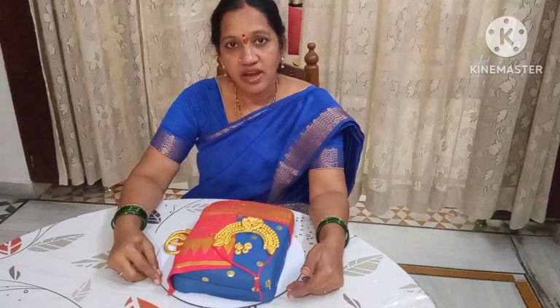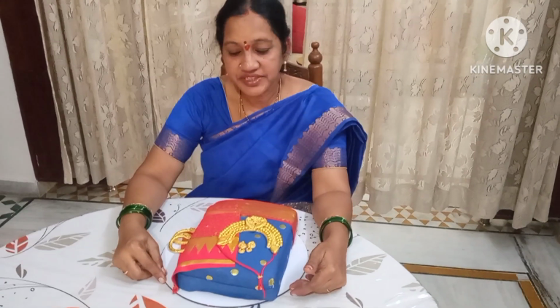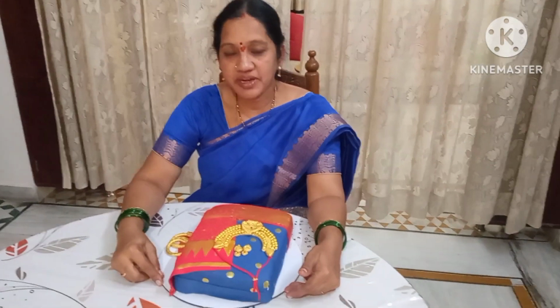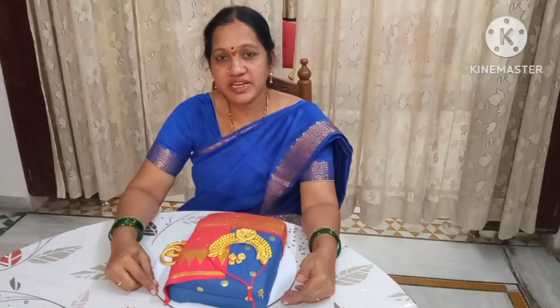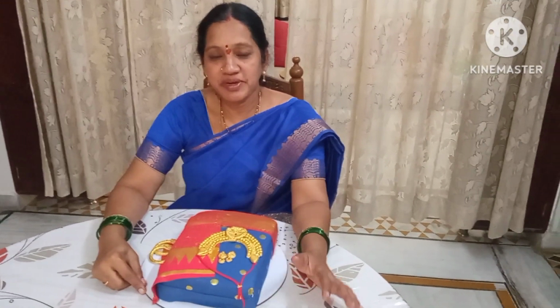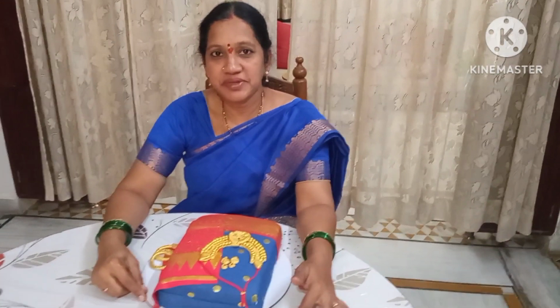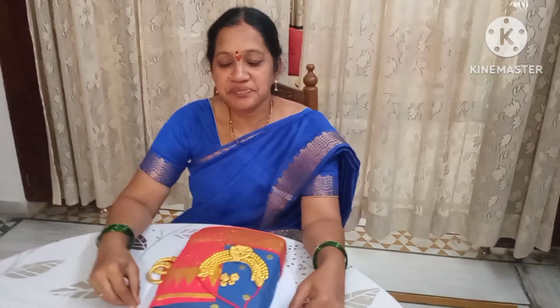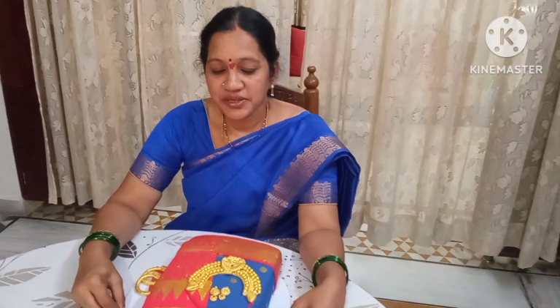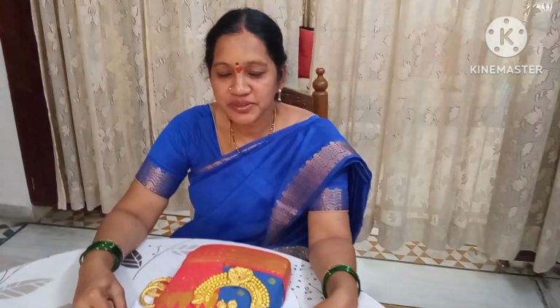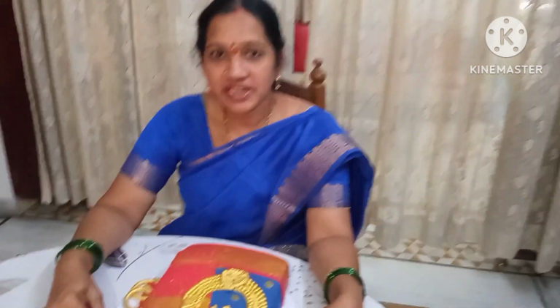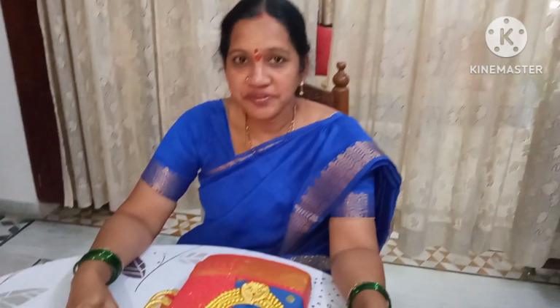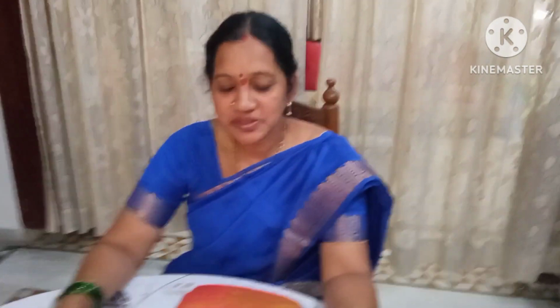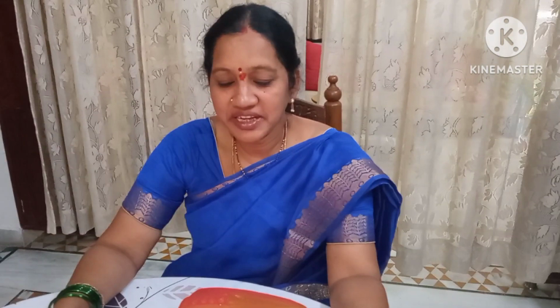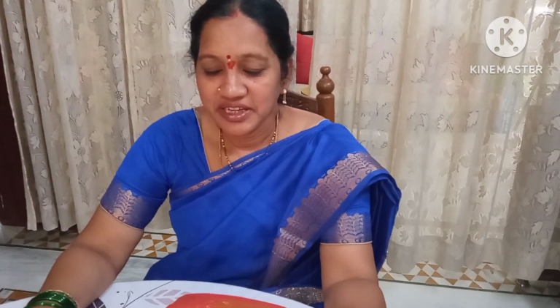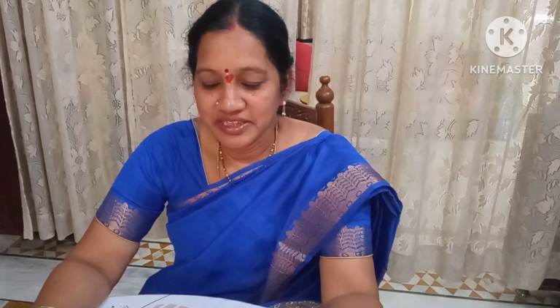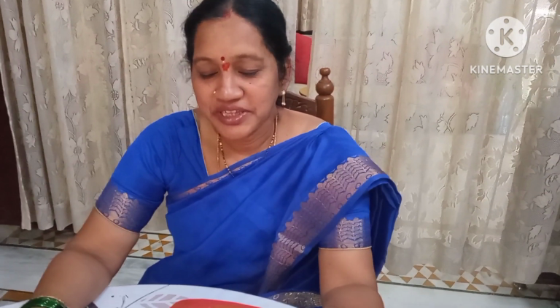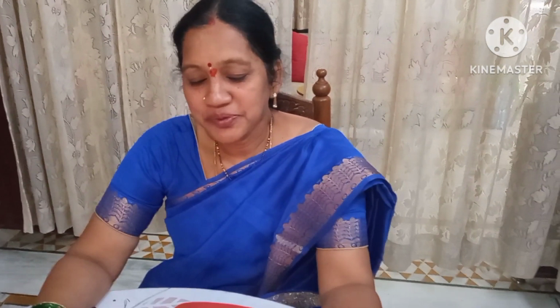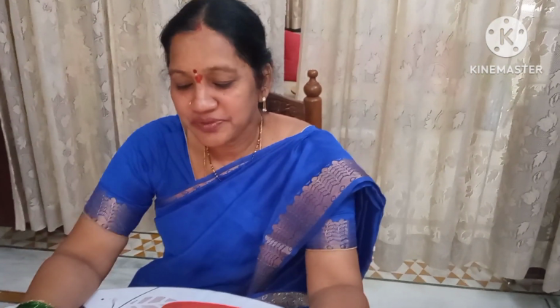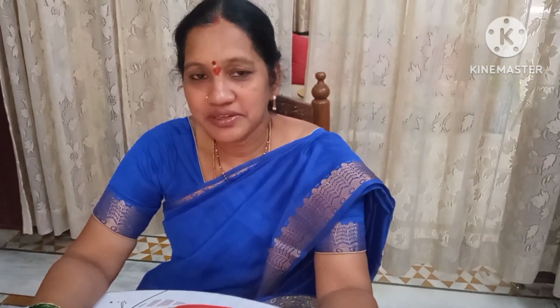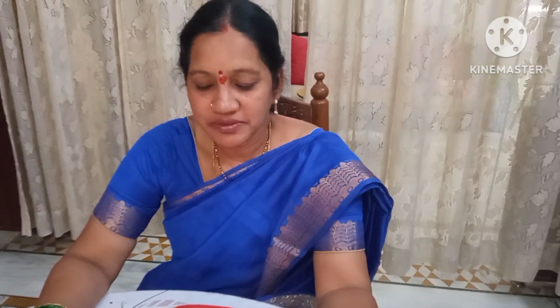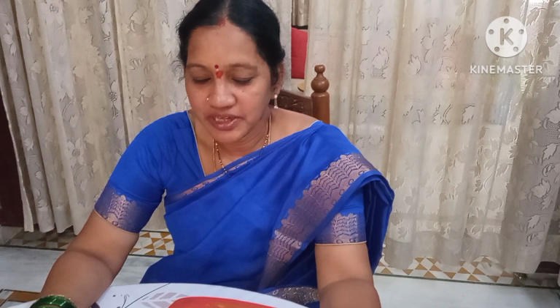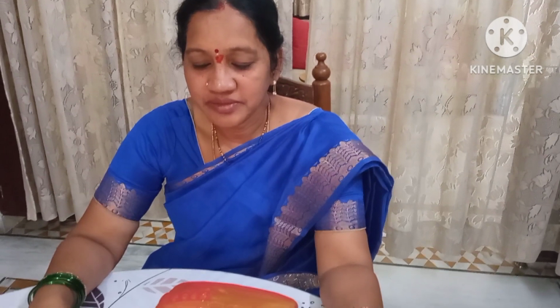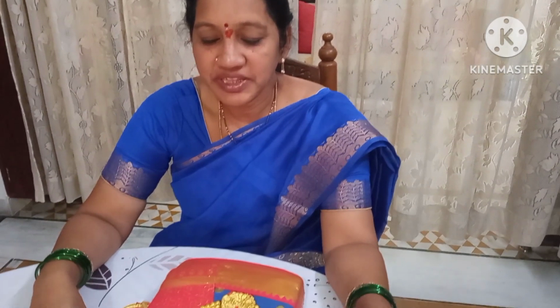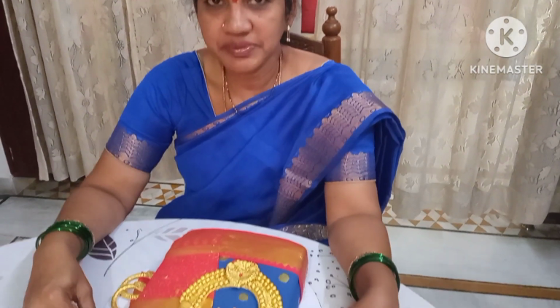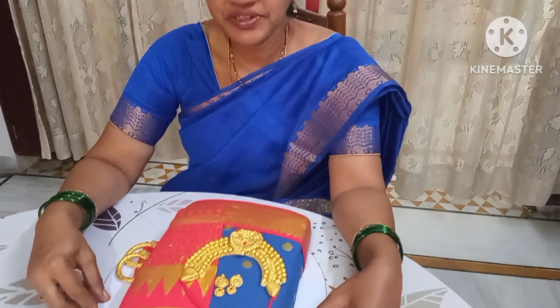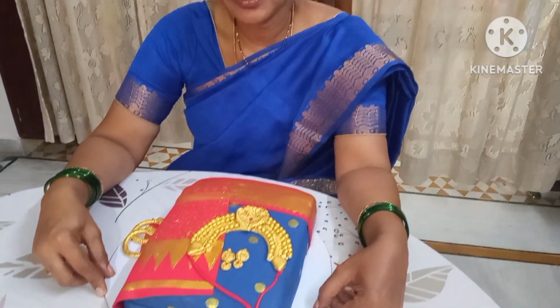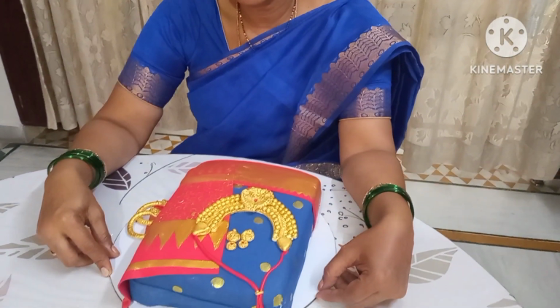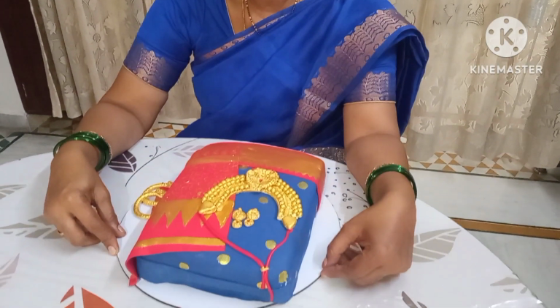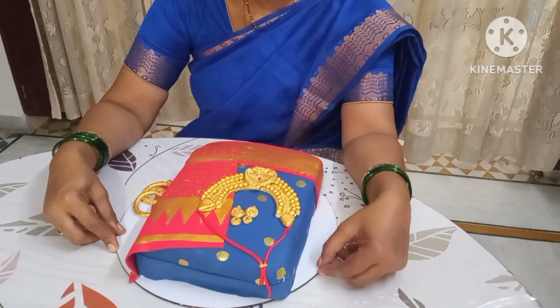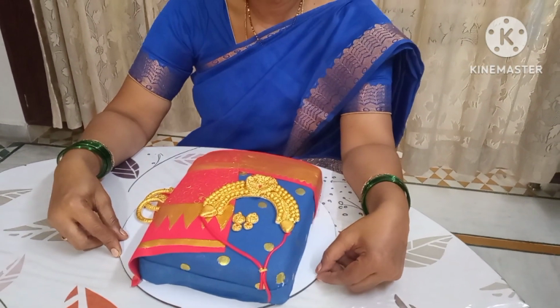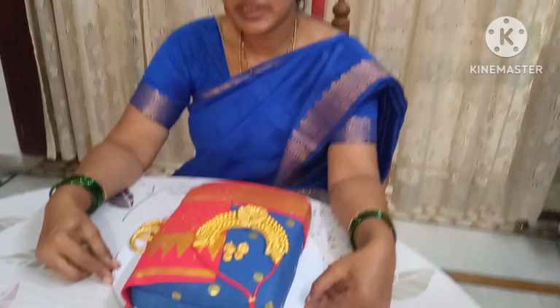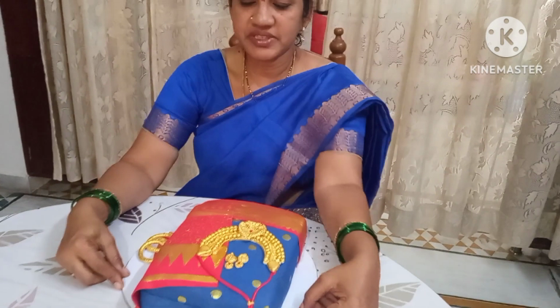Hi everyone, this is Banasri. Welcome to Banas Prapancham. If you are watching this video, please like, share and subscribe to this video.